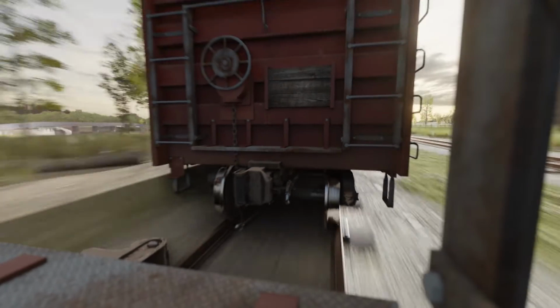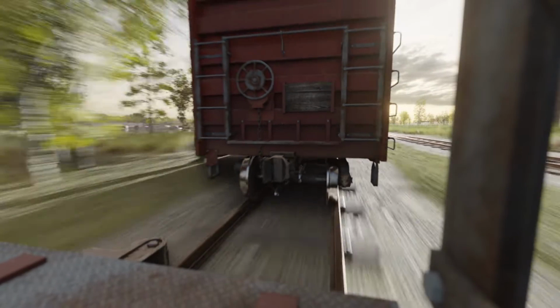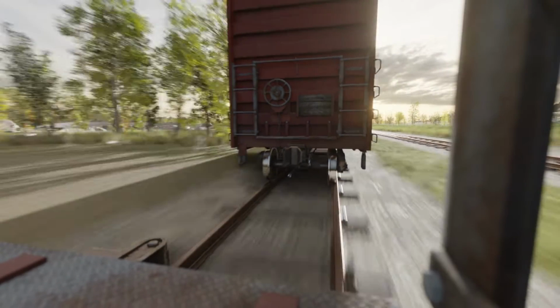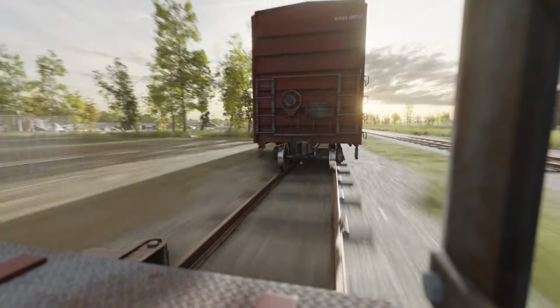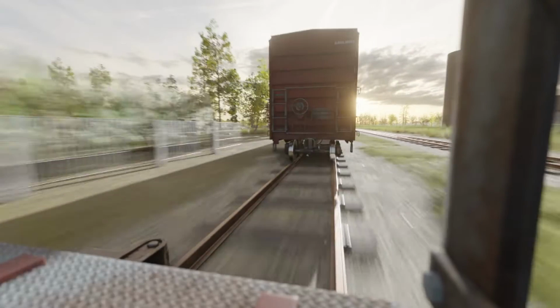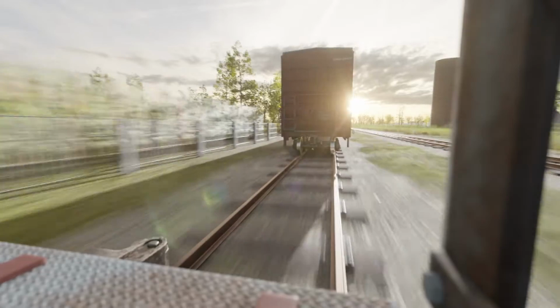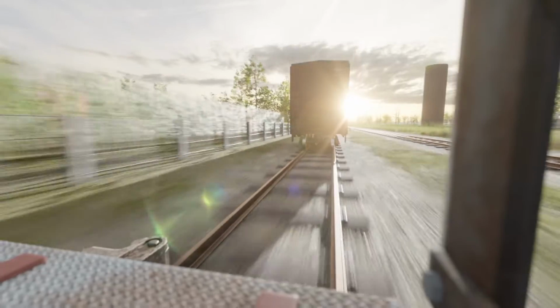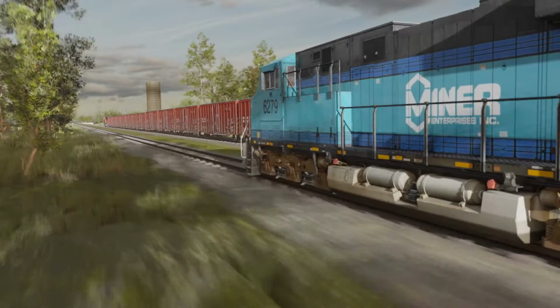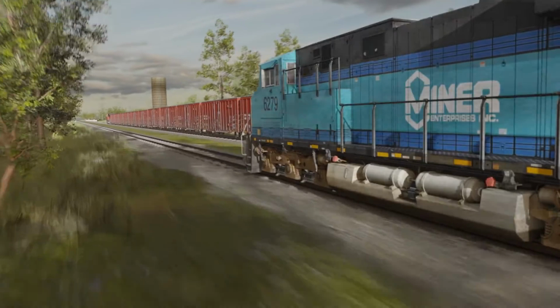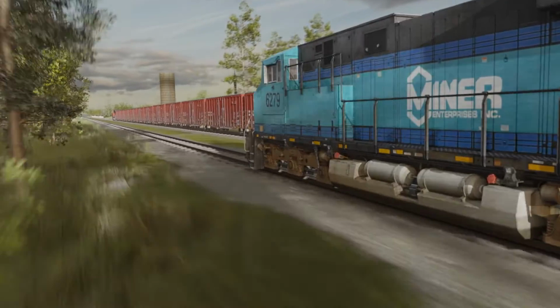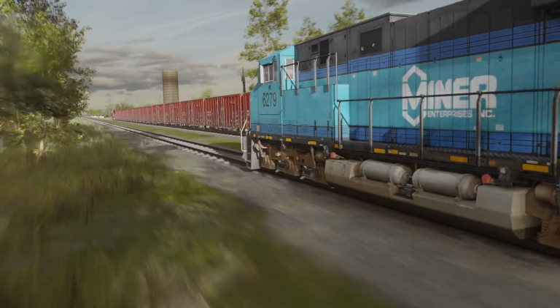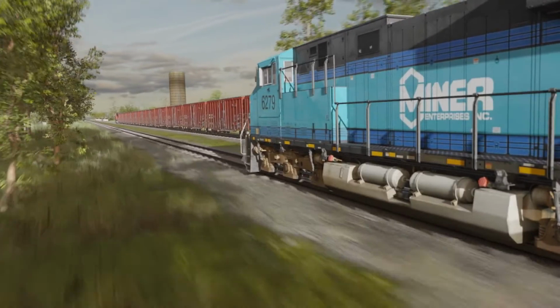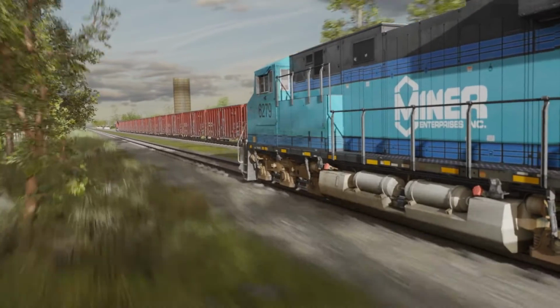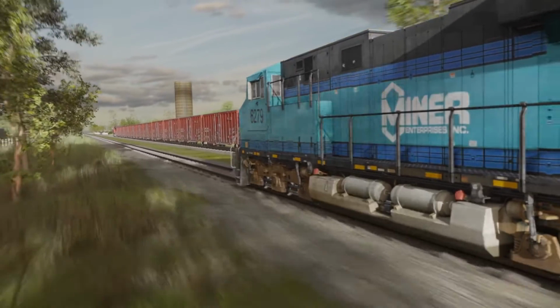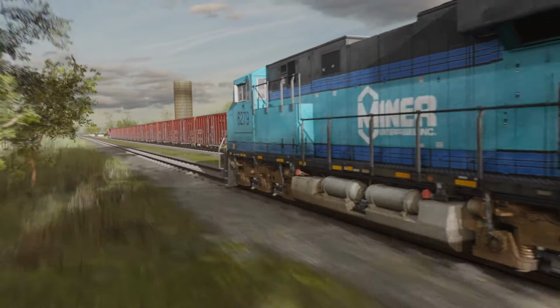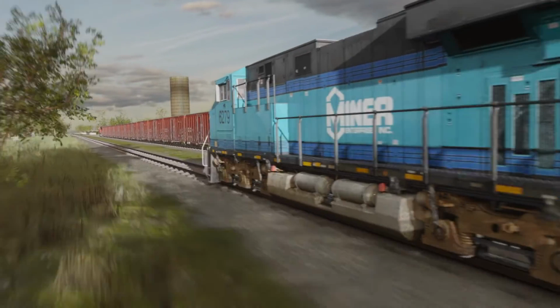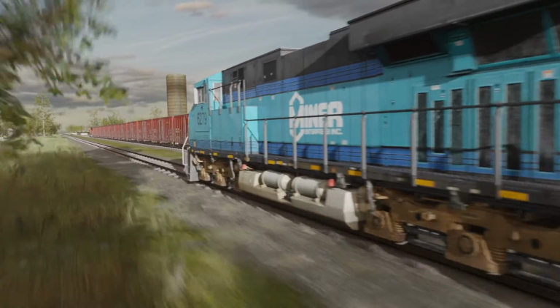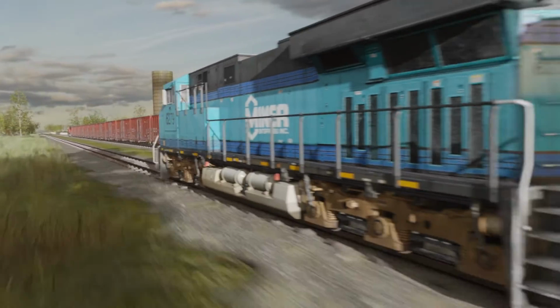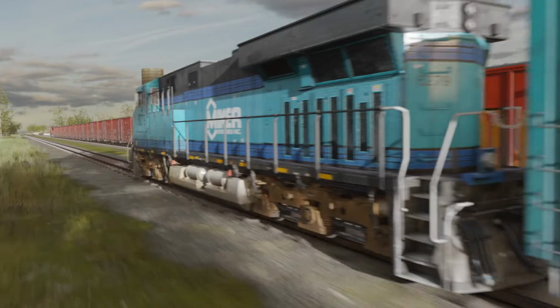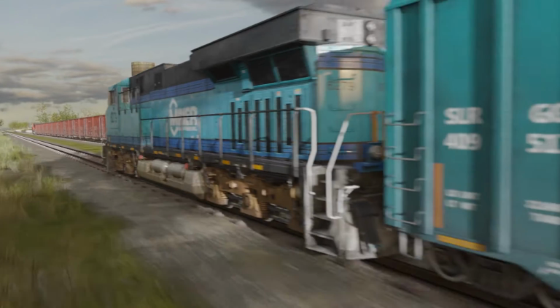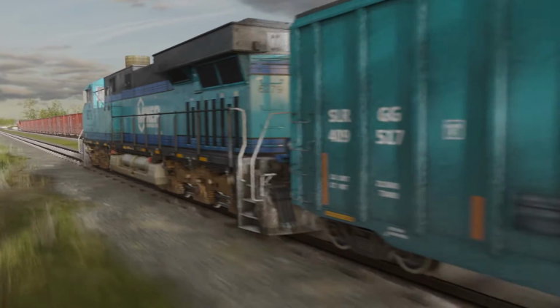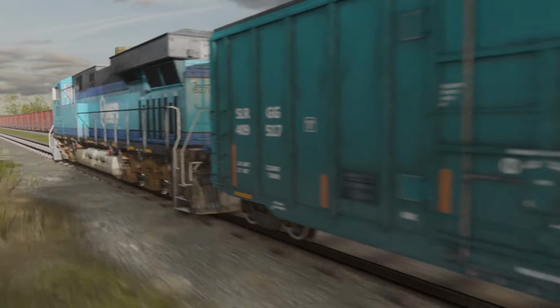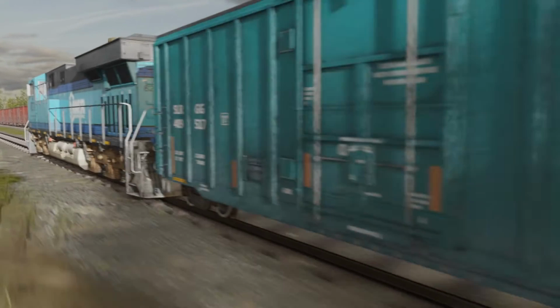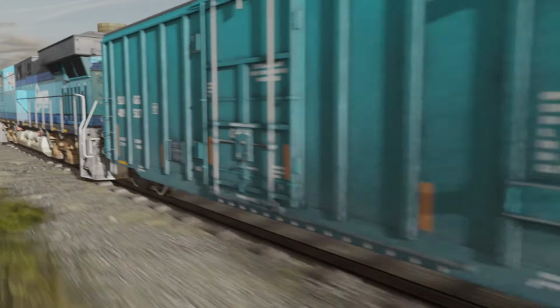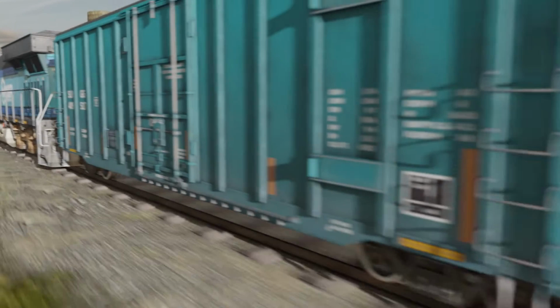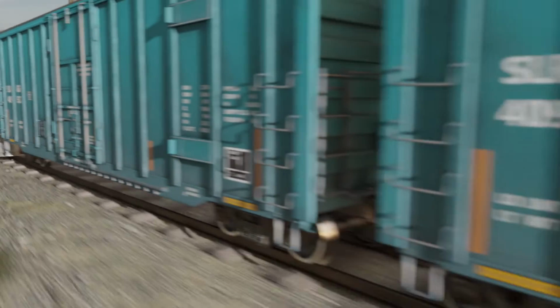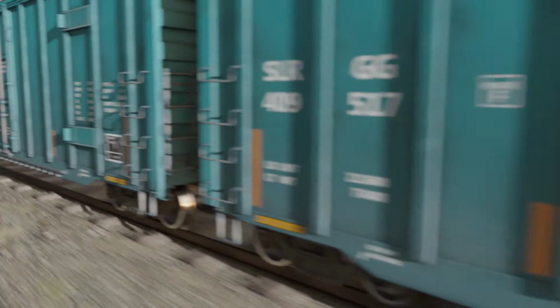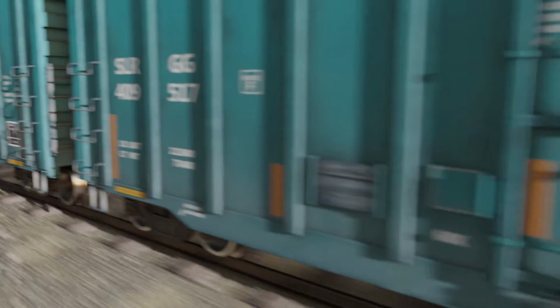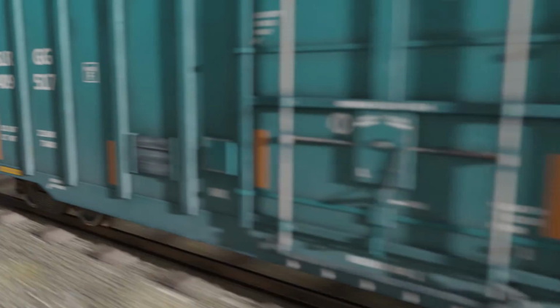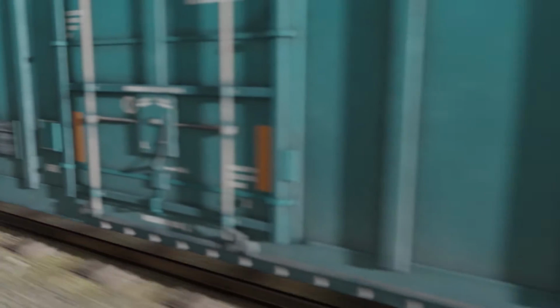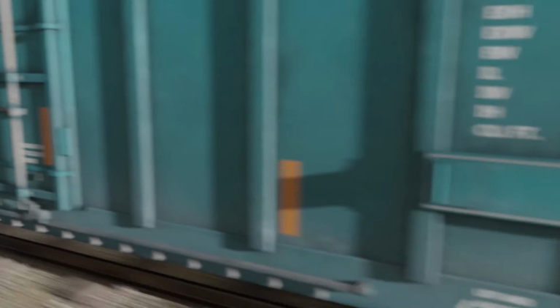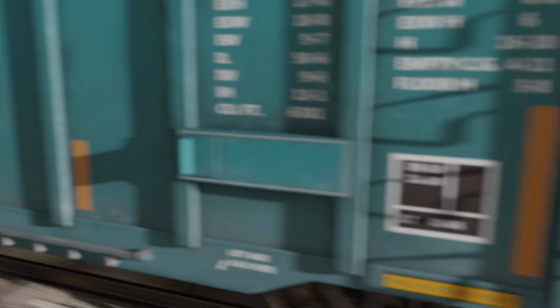Miner's friction cushioning system, otherwise known as Miner FCS, provides a solution to these critical issues. Let's take a look at a typical Miner friction cushioning system installed in the pocket.